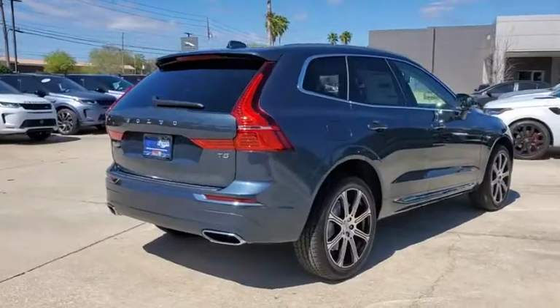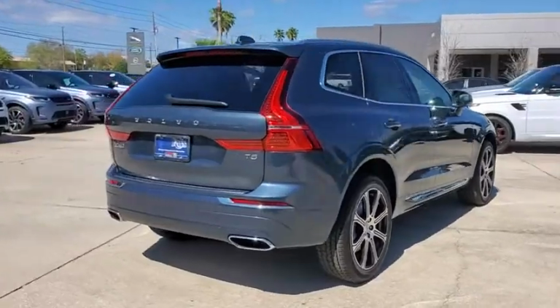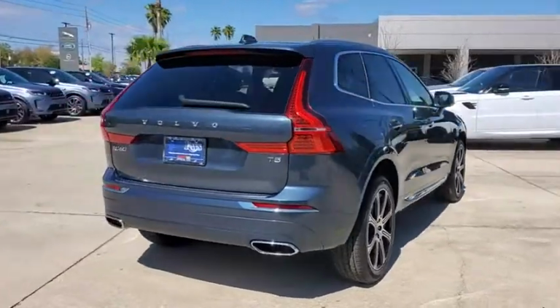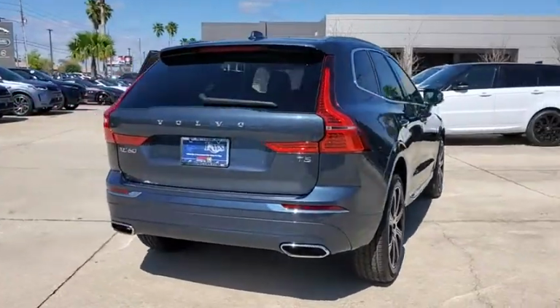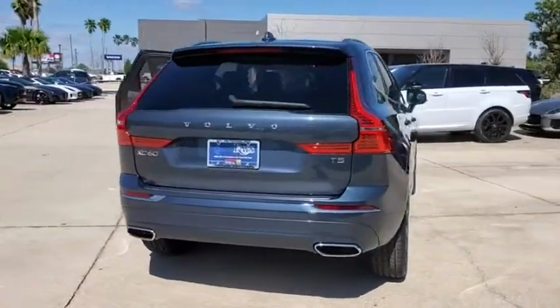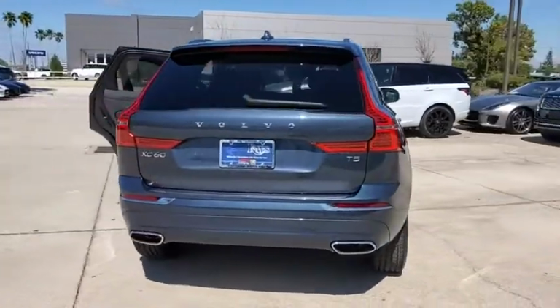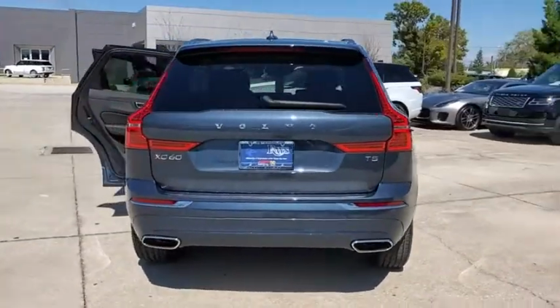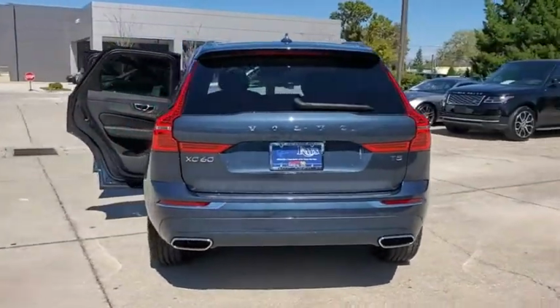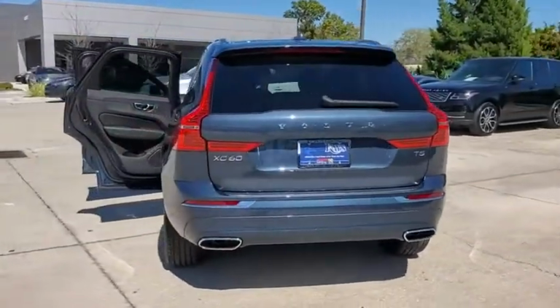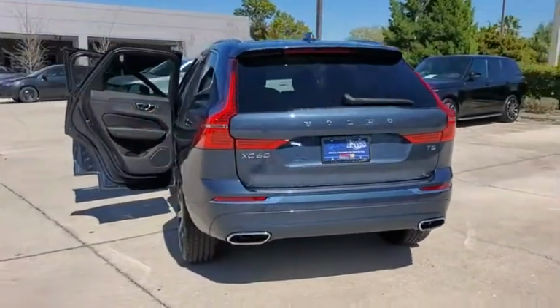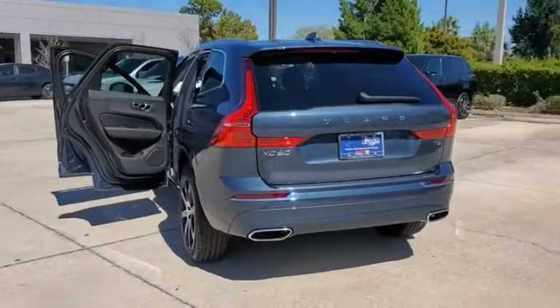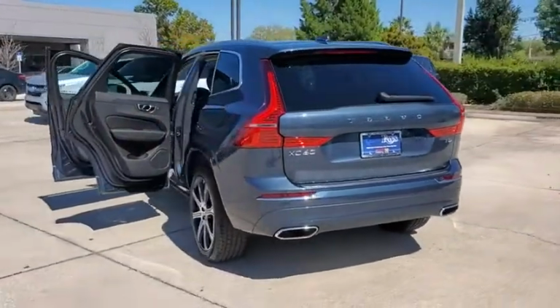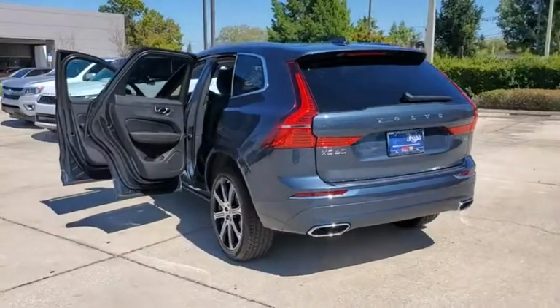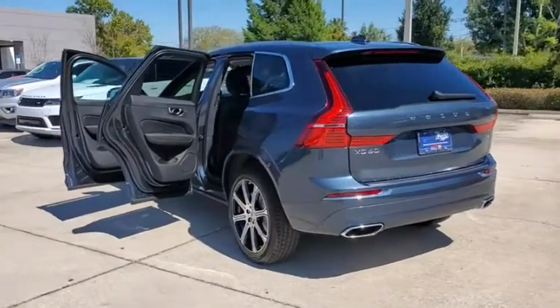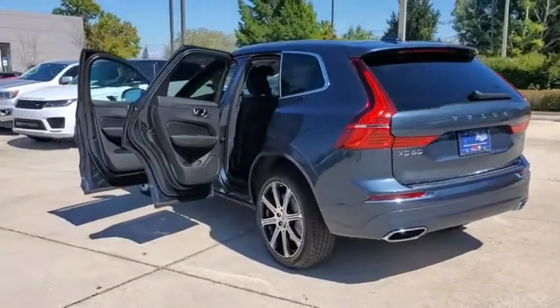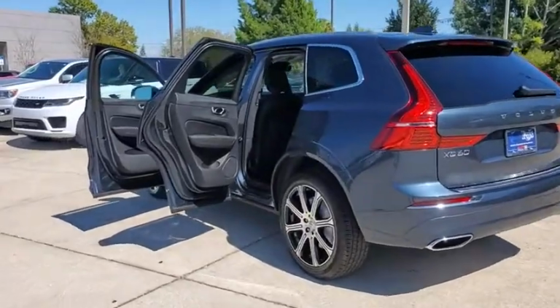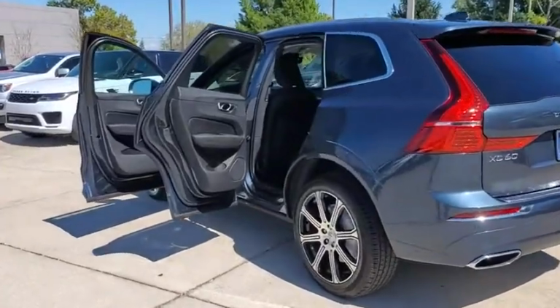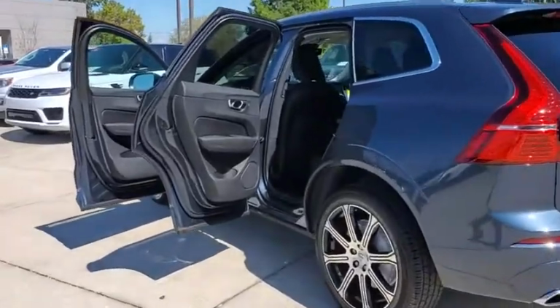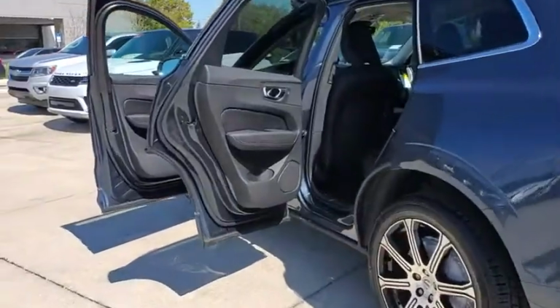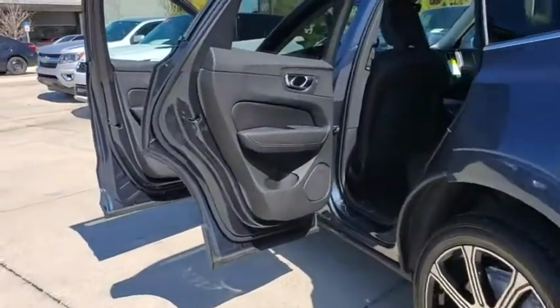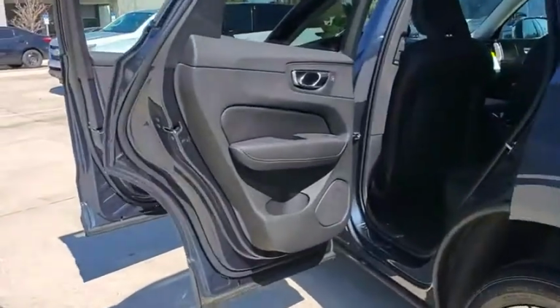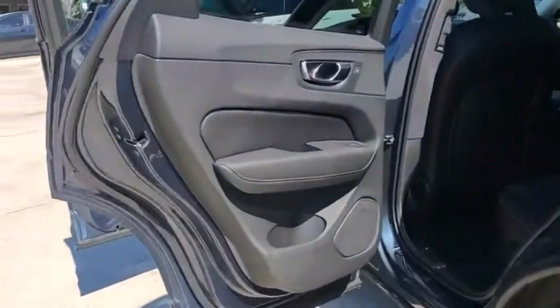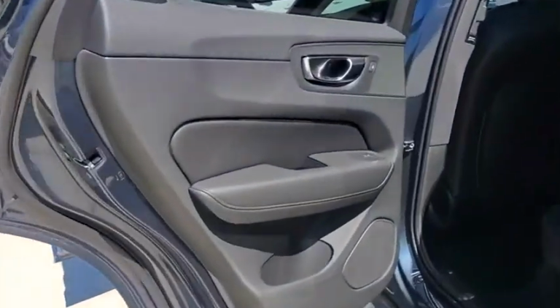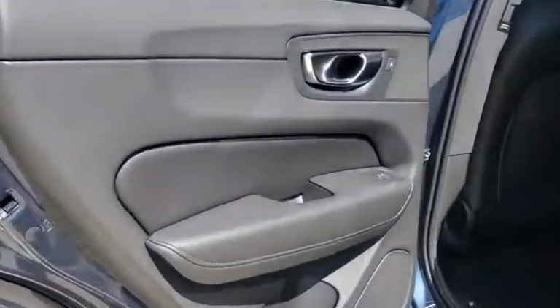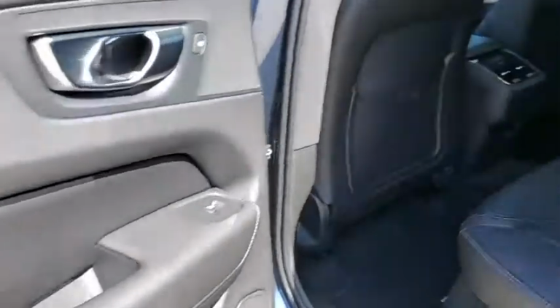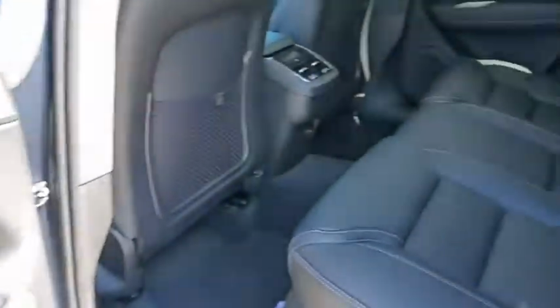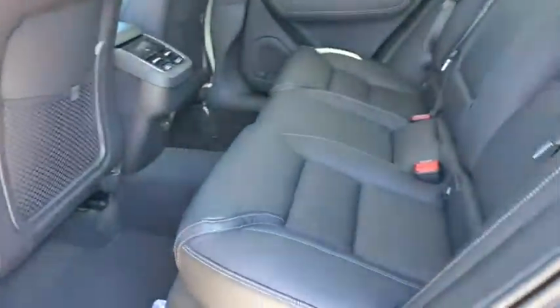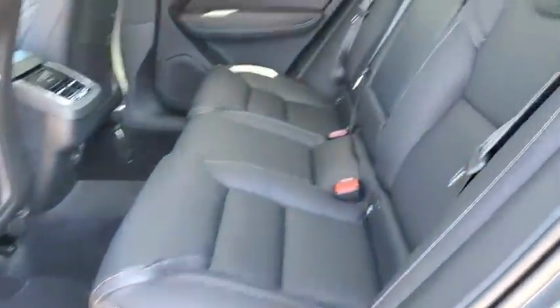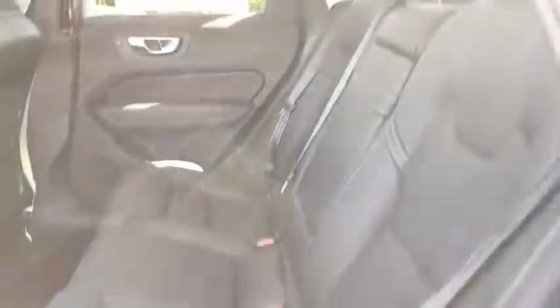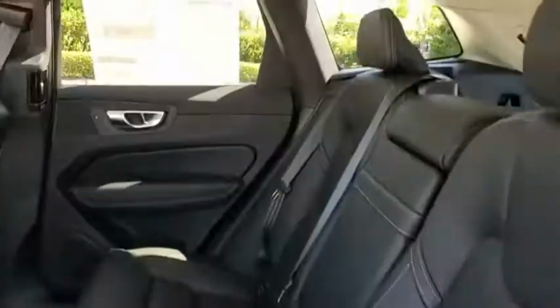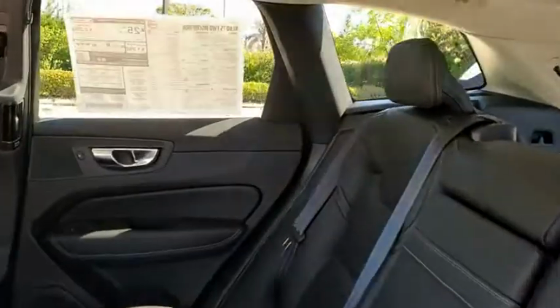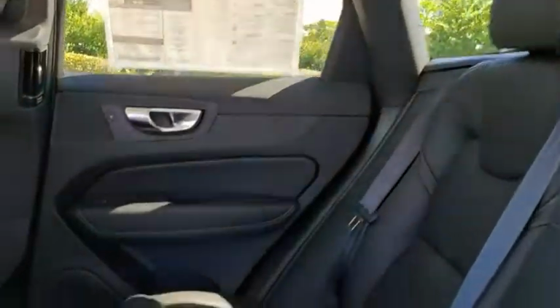Here are some of this vehicle's great options: traction control, power liftgate, power passenger seat, dual airbags, alloy wheels, power steering, four-wheel disc brakes, compass, electronic stability control, fog lights.